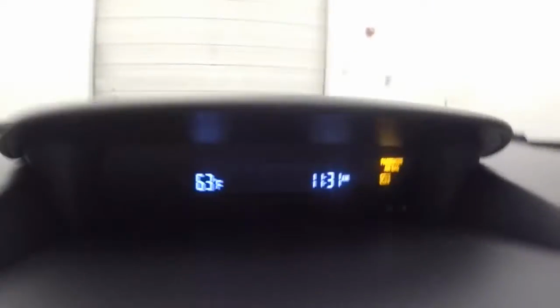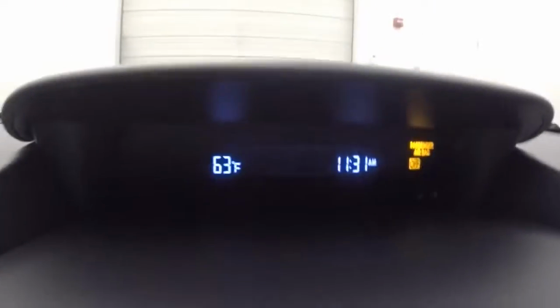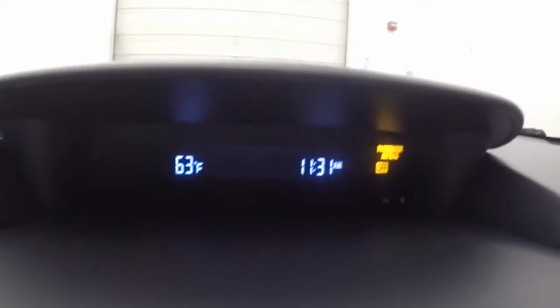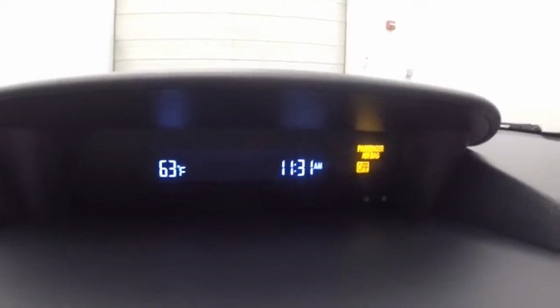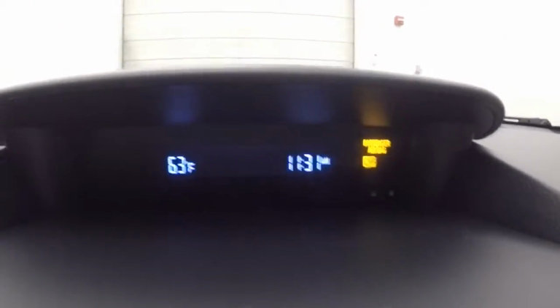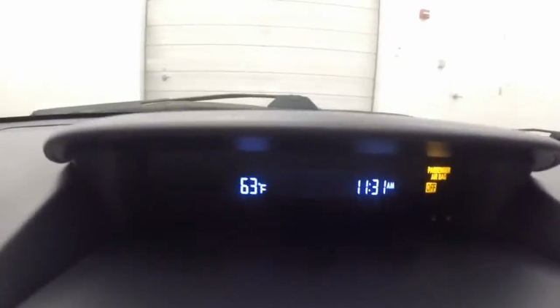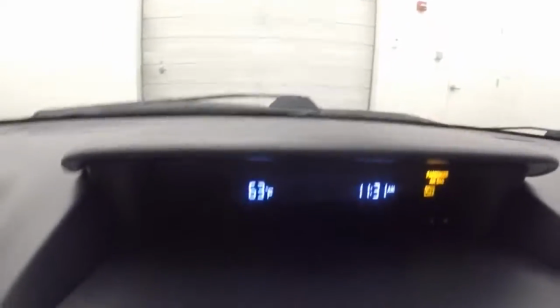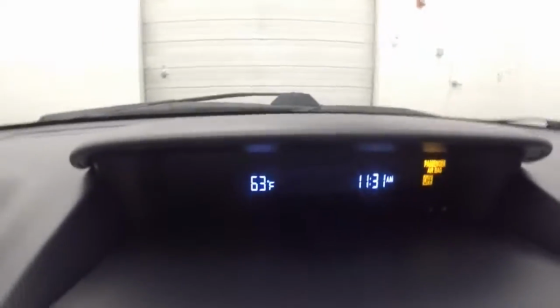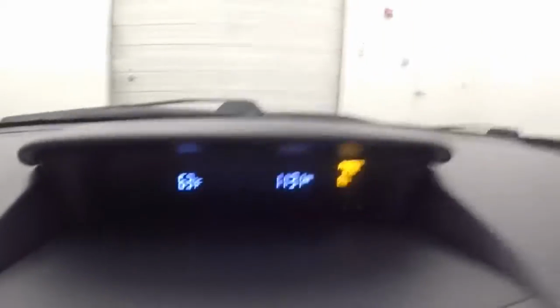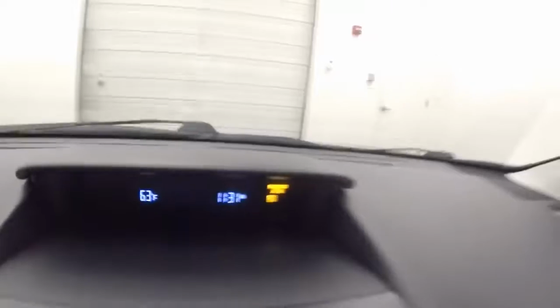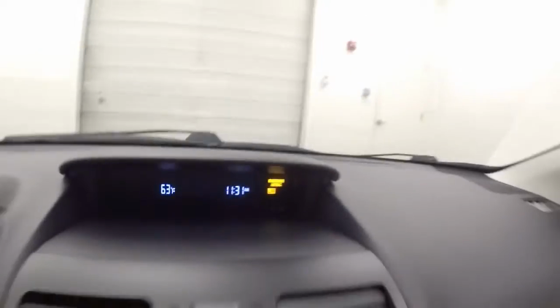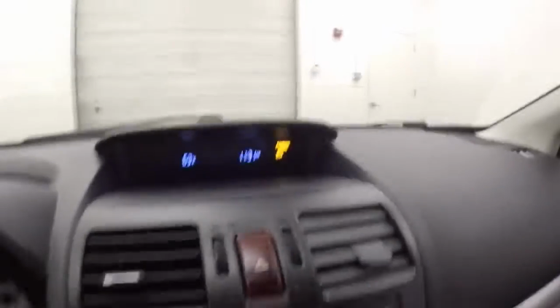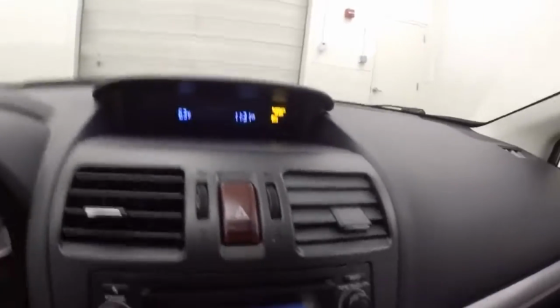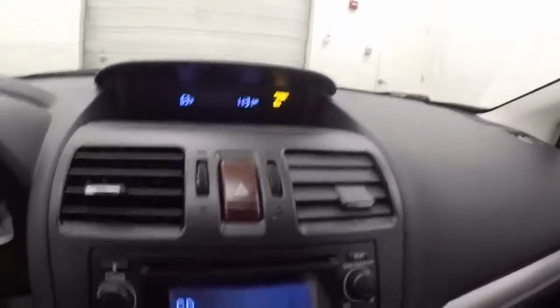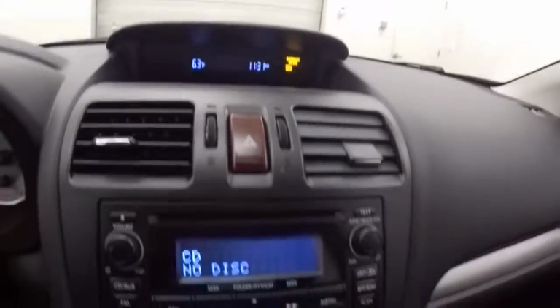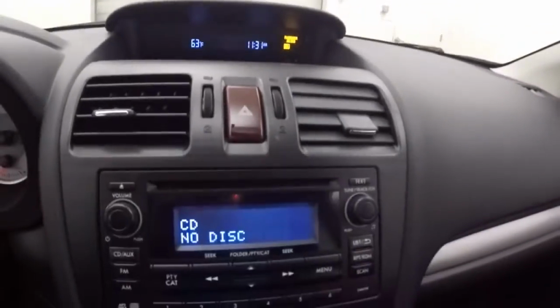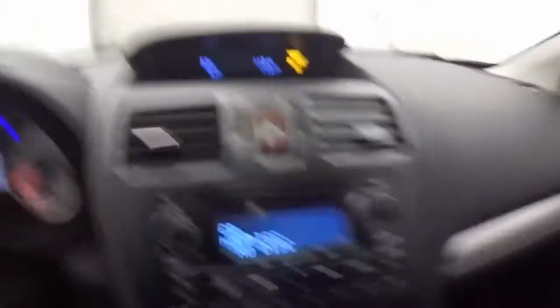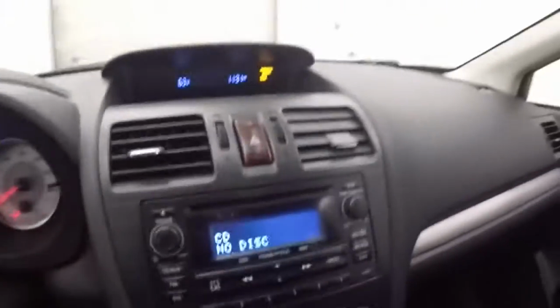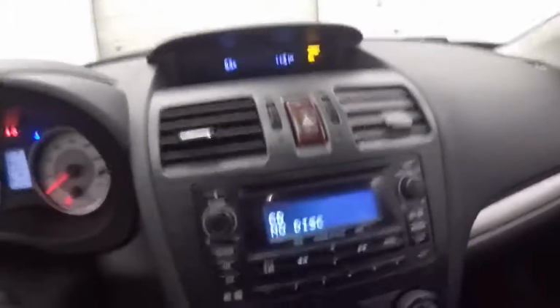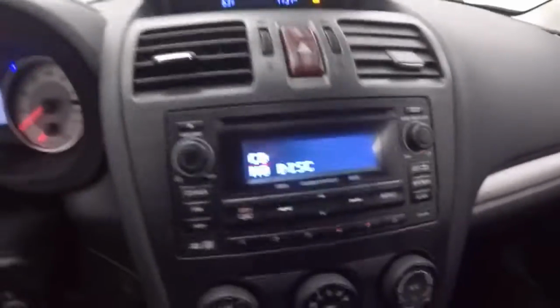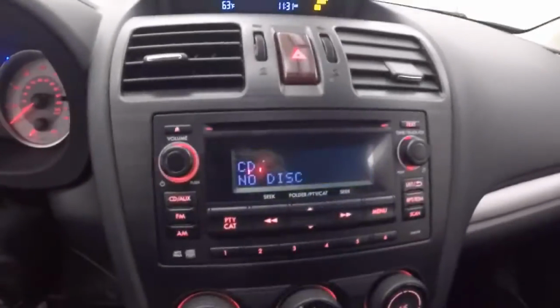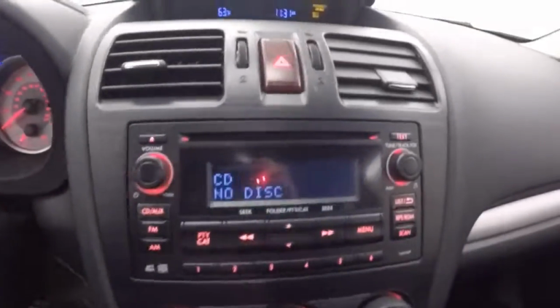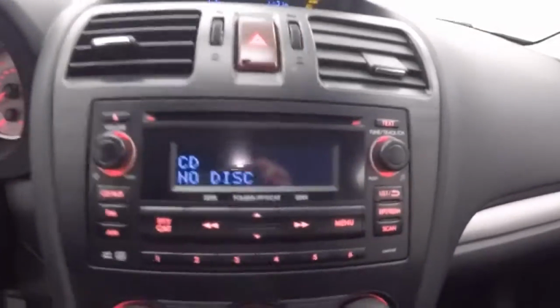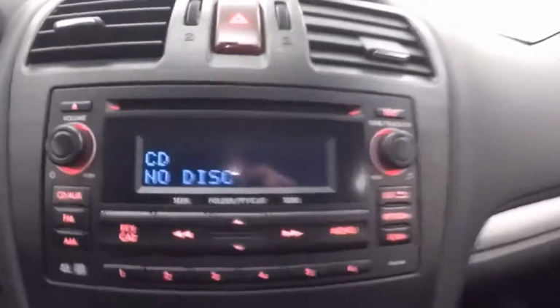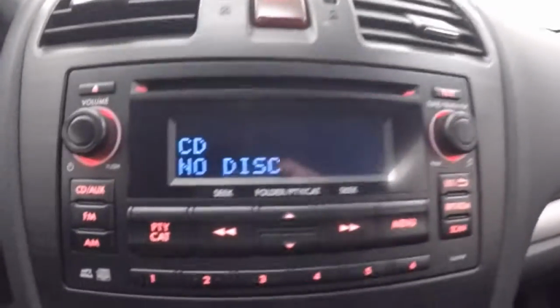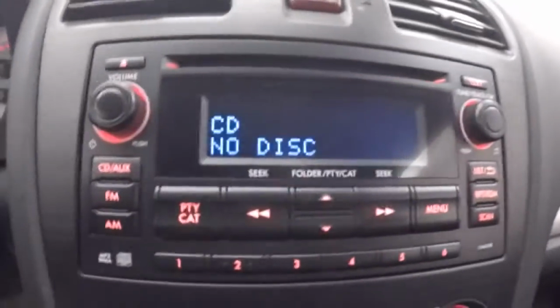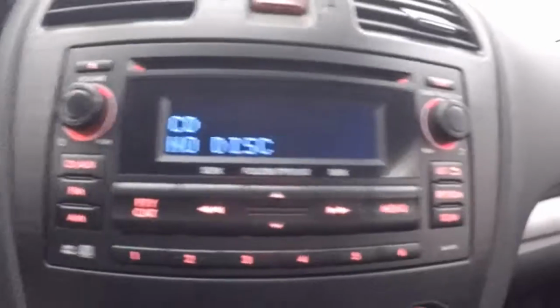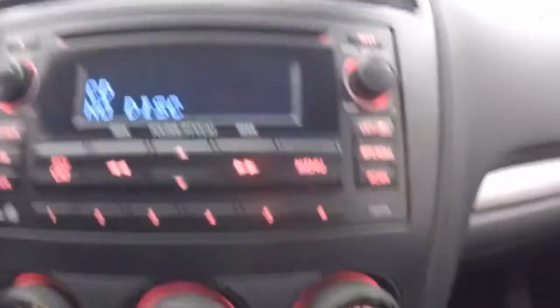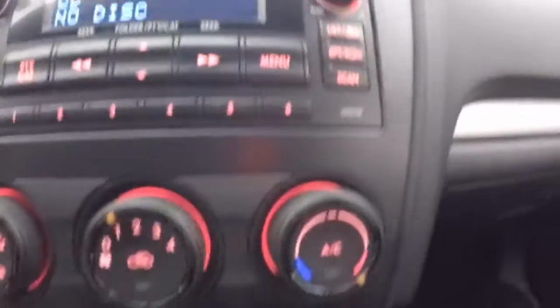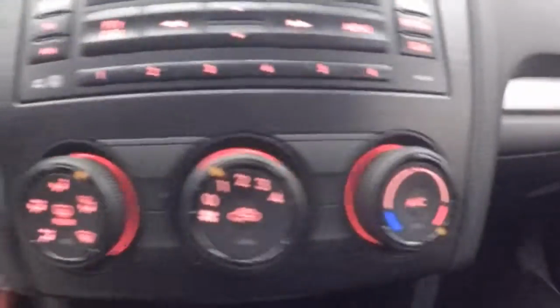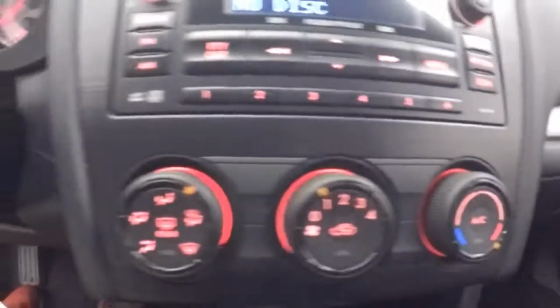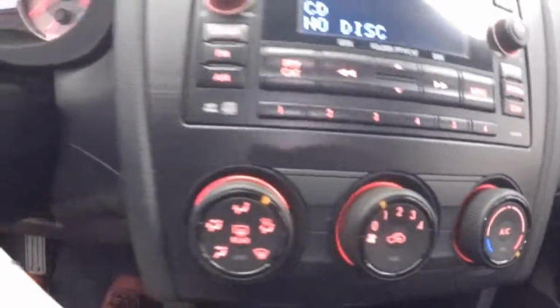Bluetooth and stereo controls on the steering wheel. The display up here for your clock, temperature, couple other things. Your stereo, climate control.